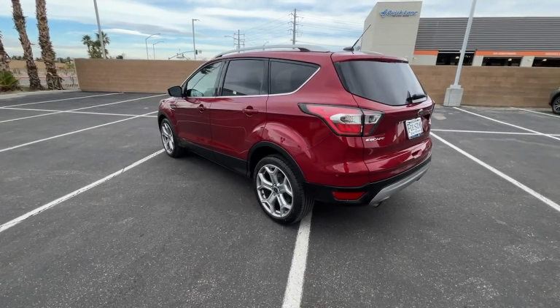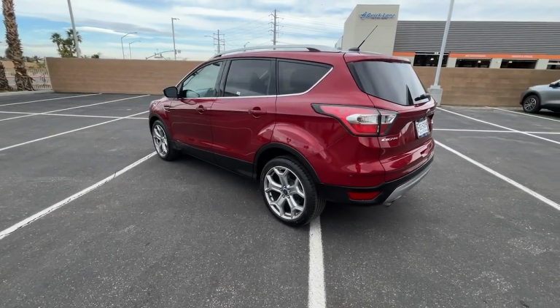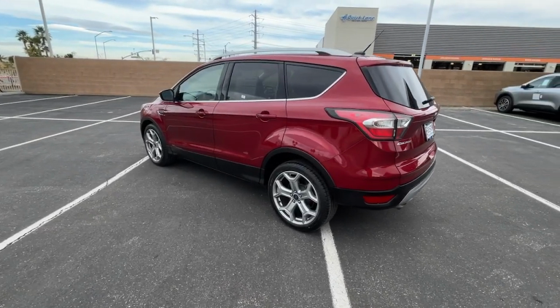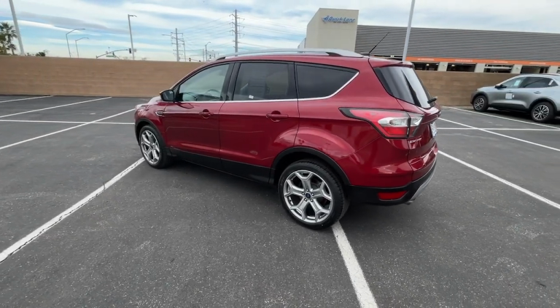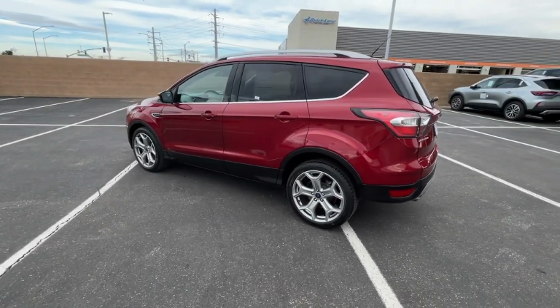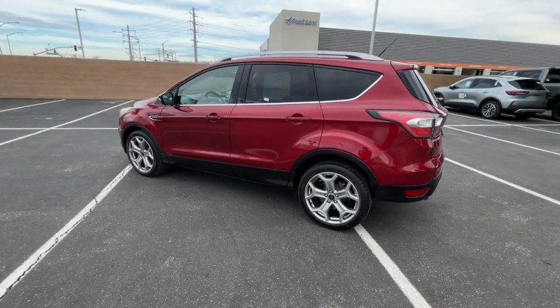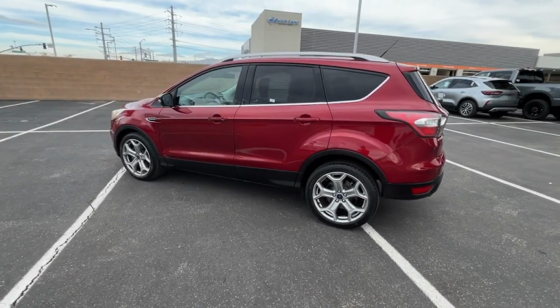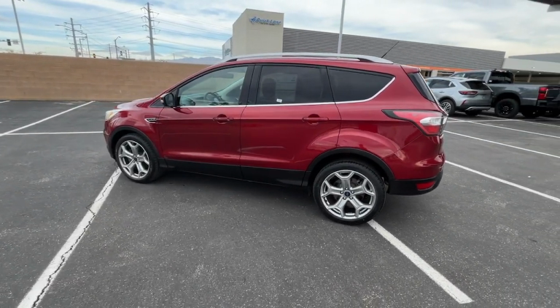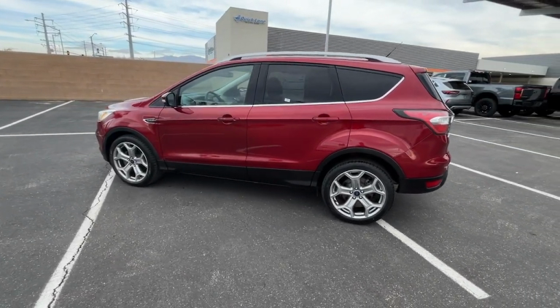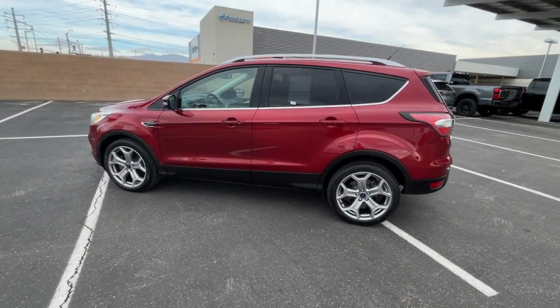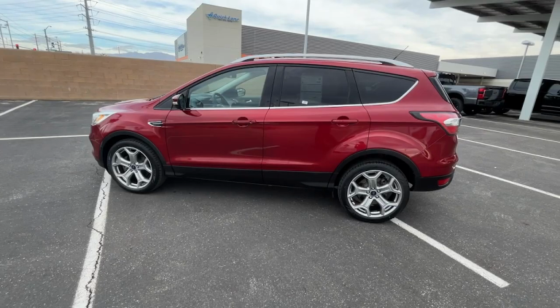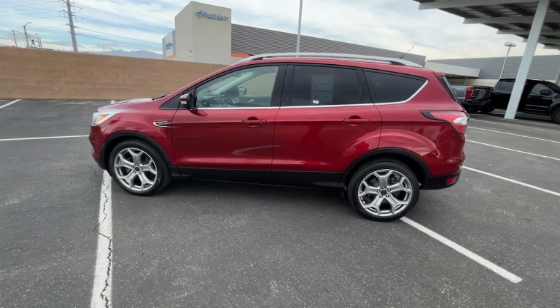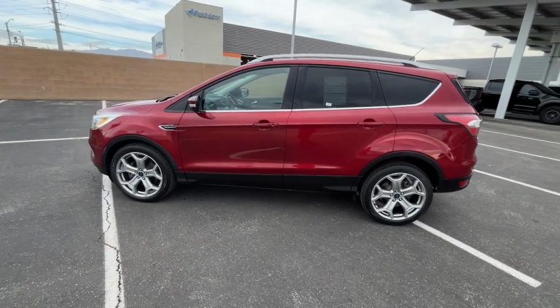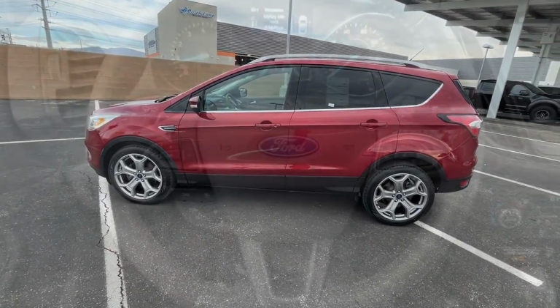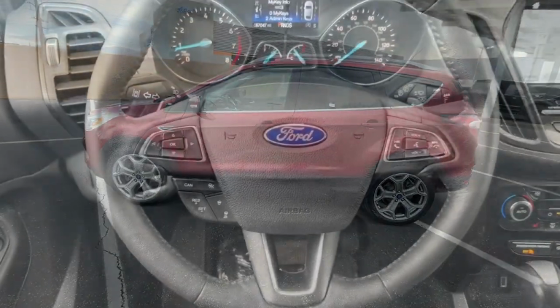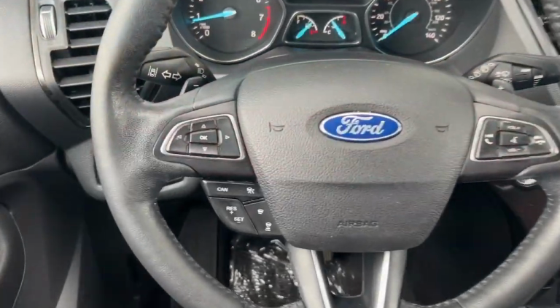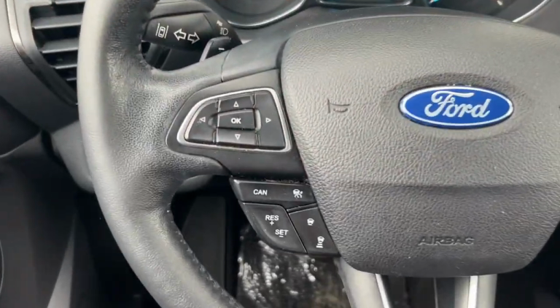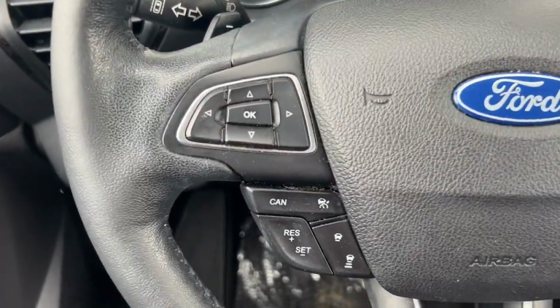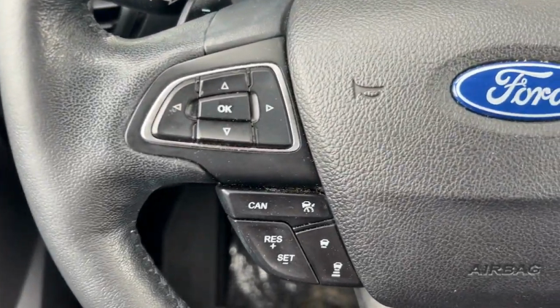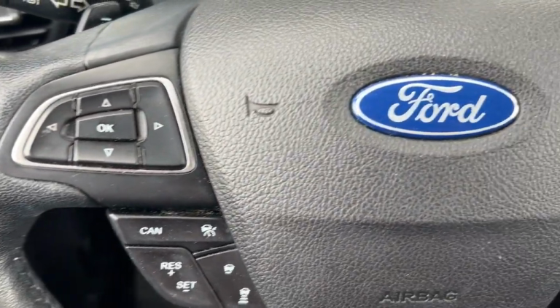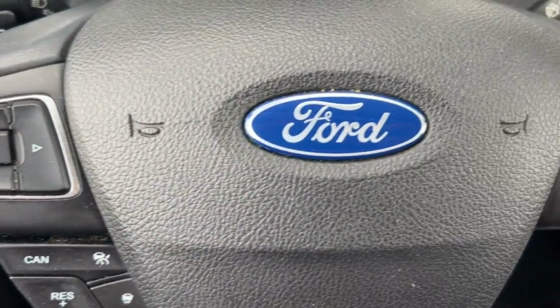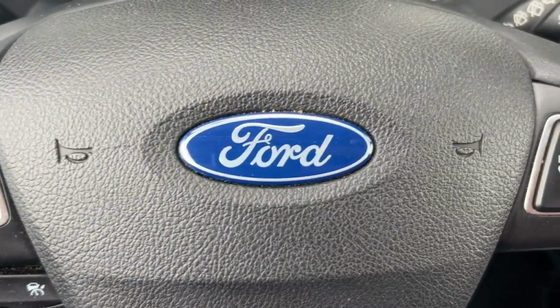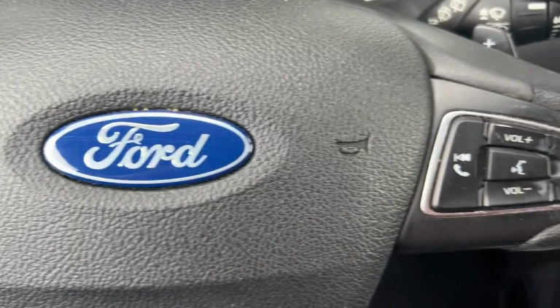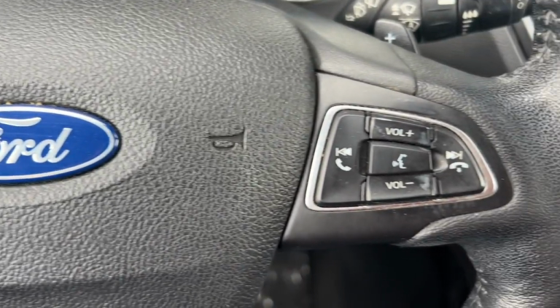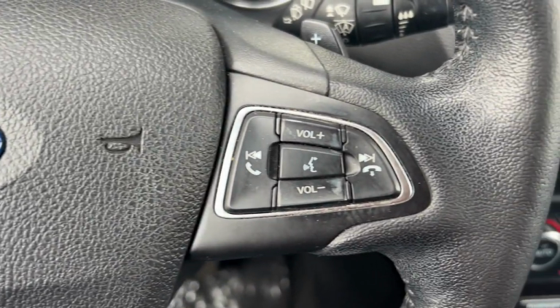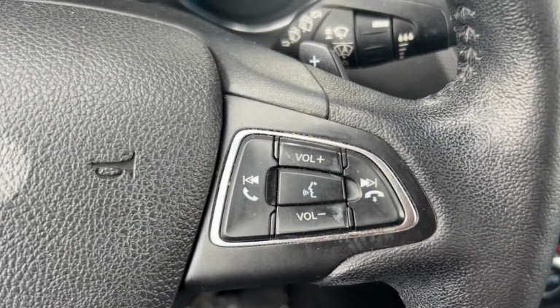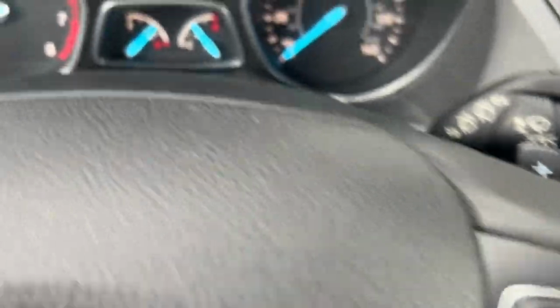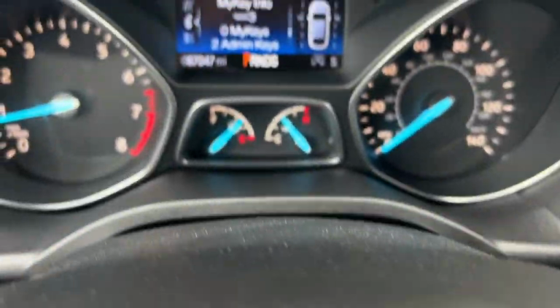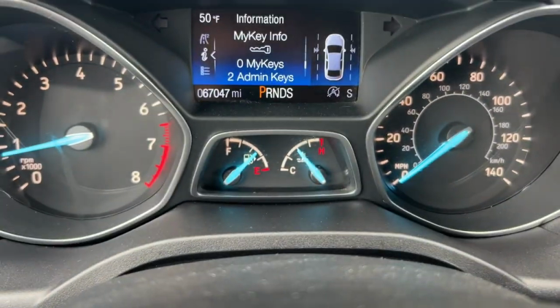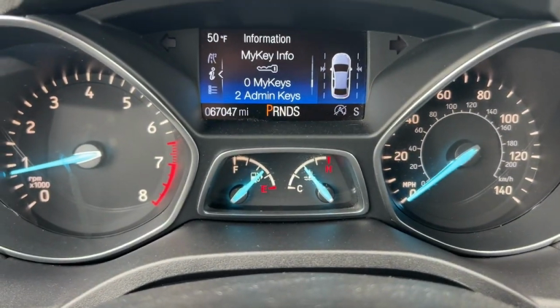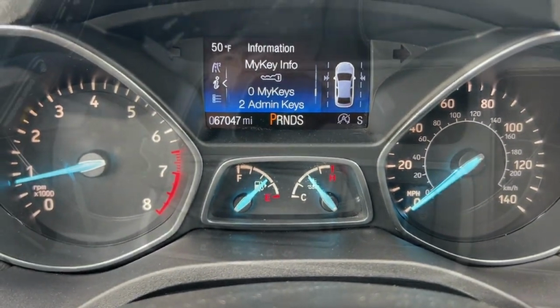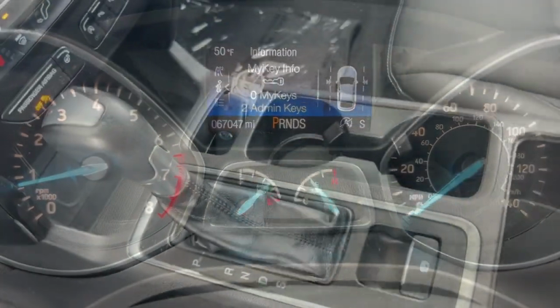Apple CarPlay and/or Android Auto, Keyless Entry, Backup Camera, Premium Sound System, Satellite Radio, Power Passenger Seat, Power Lift Gate, Heated Mirrors, Fog Lamps, Dual Zone AC.